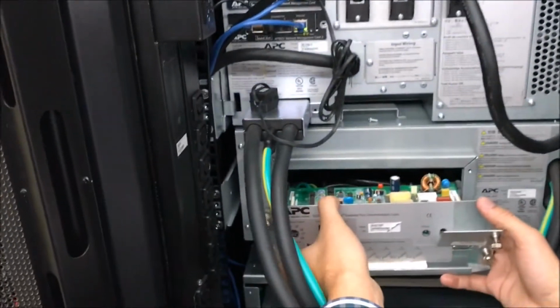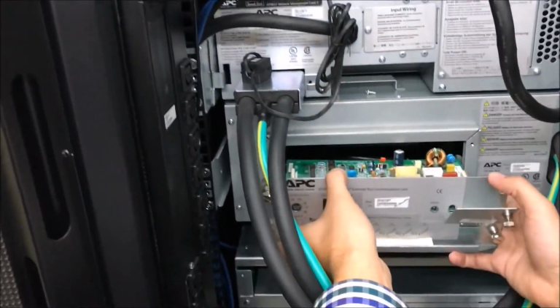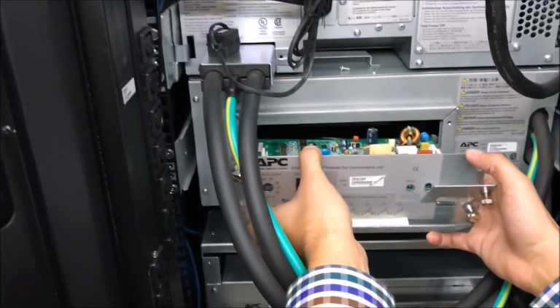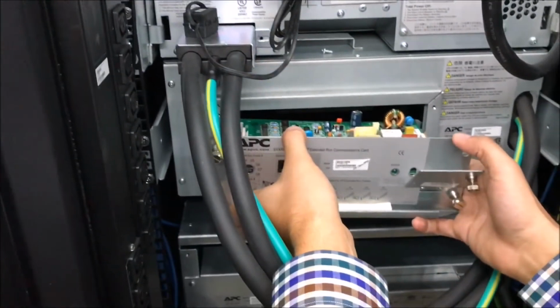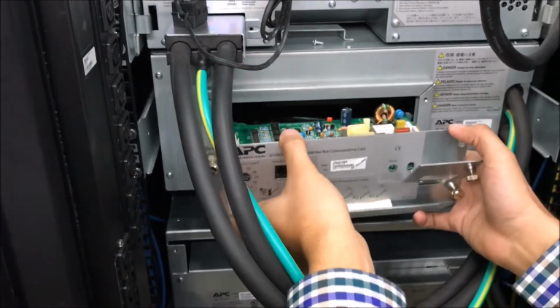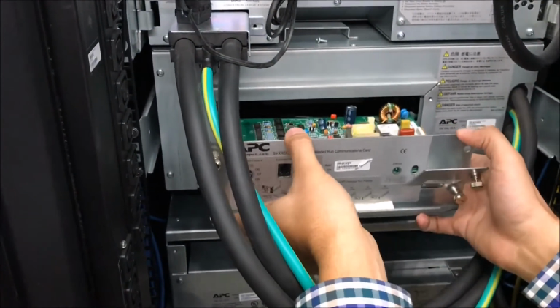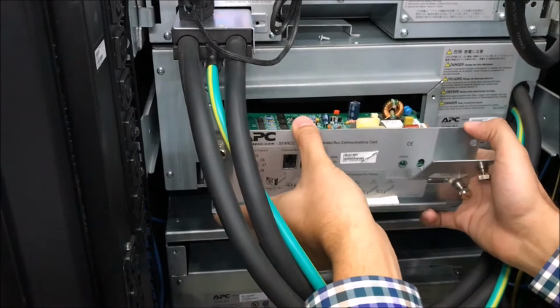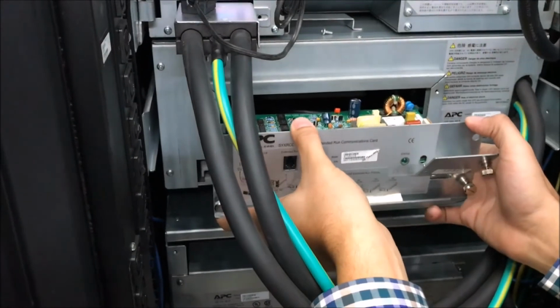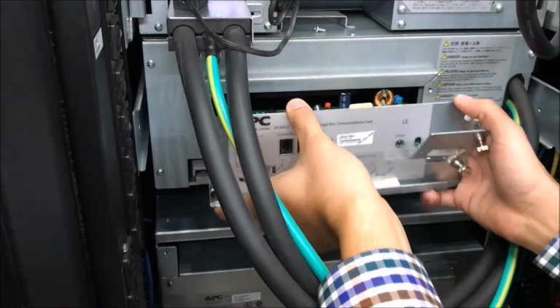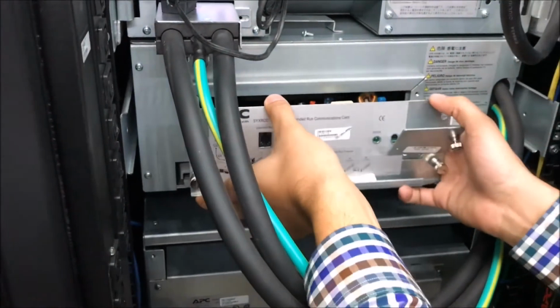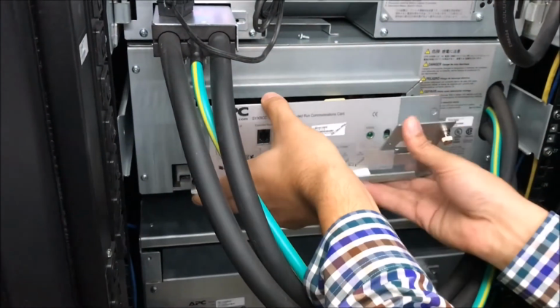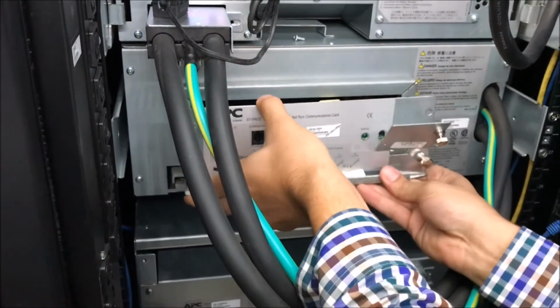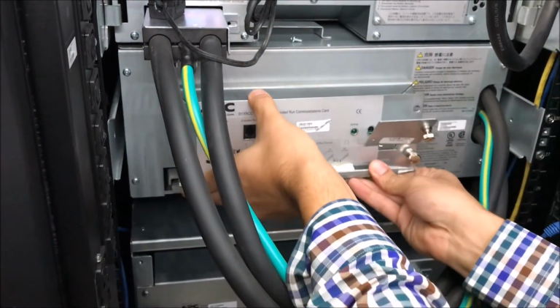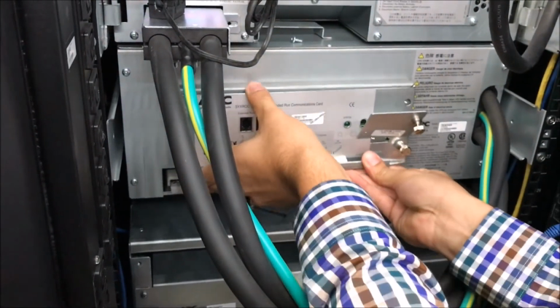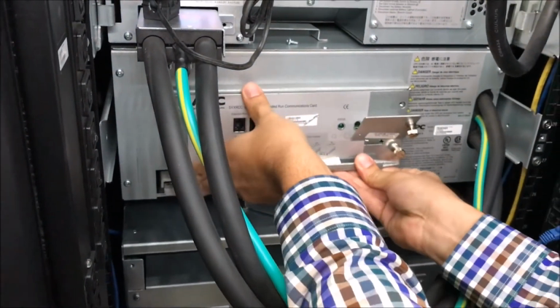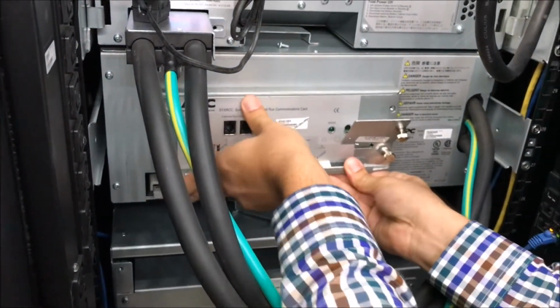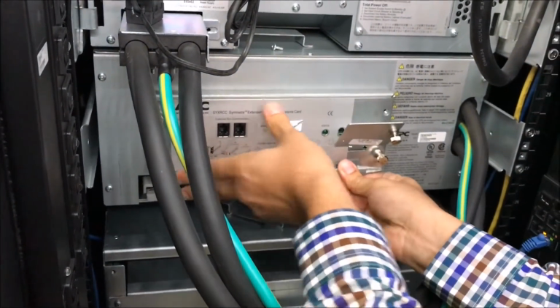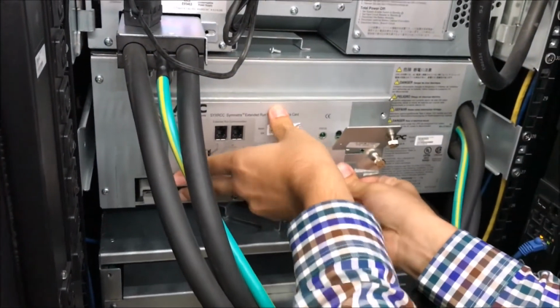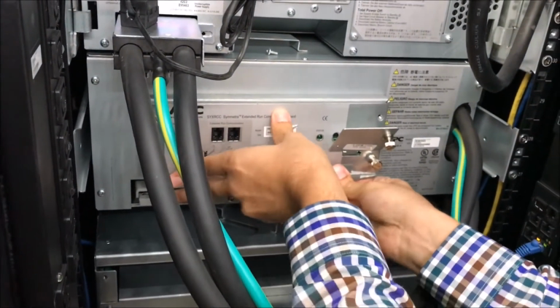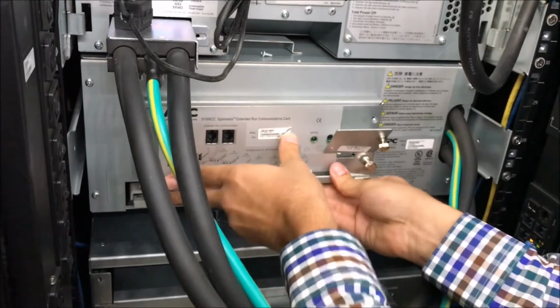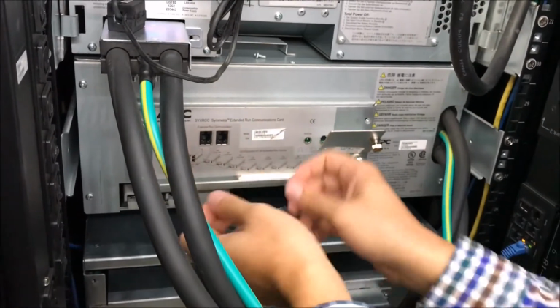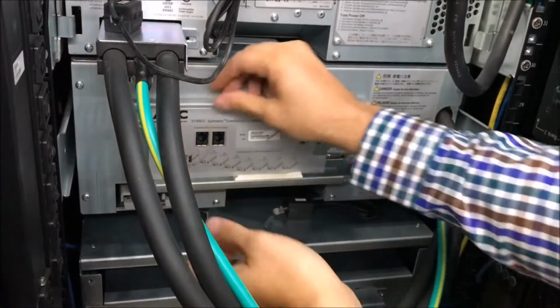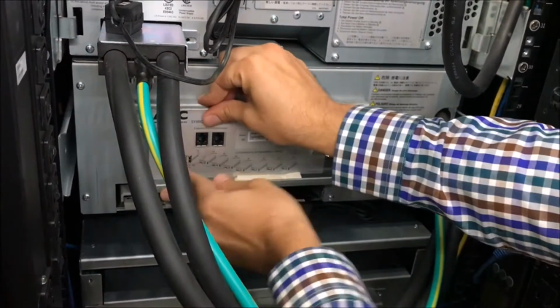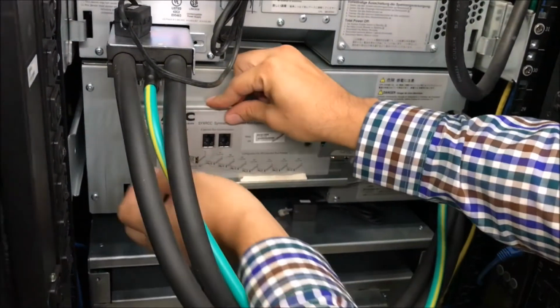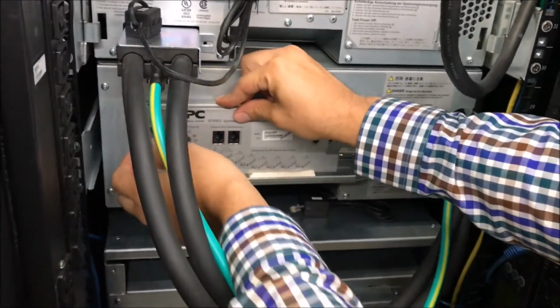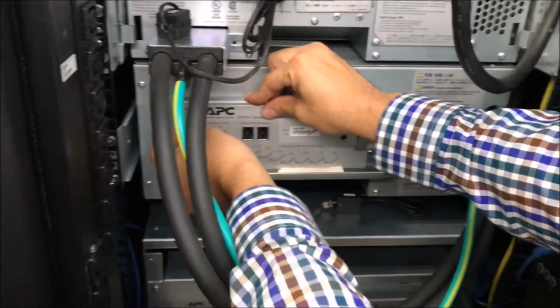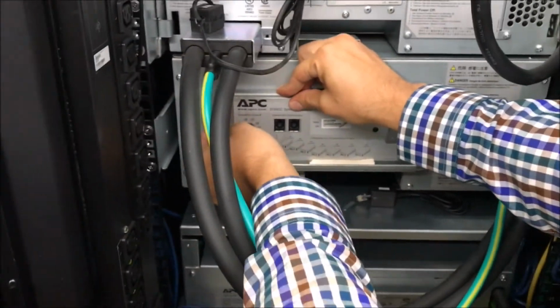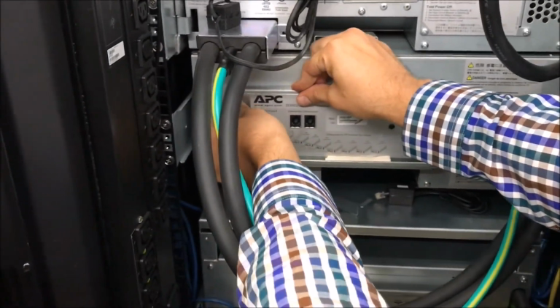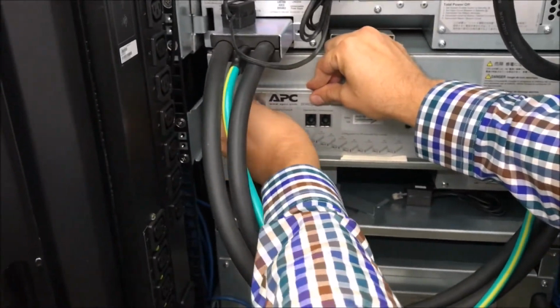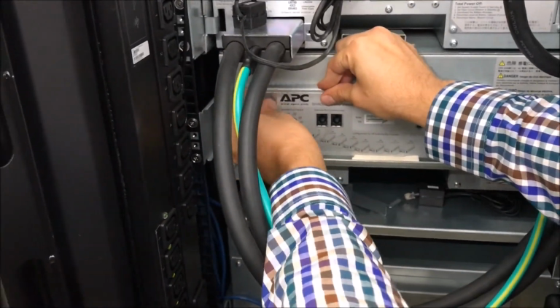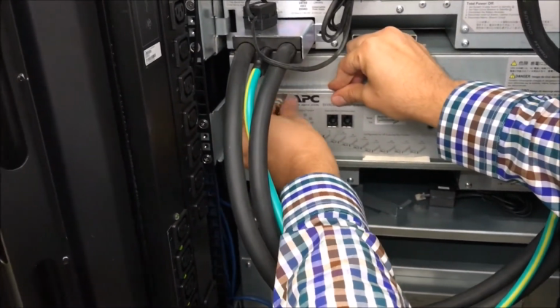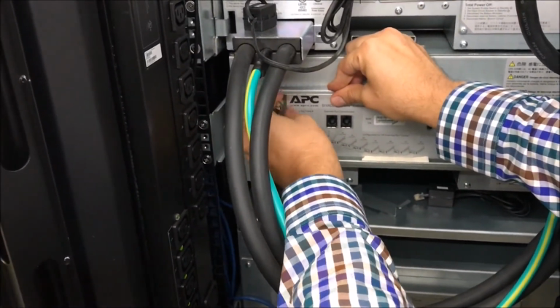Now insert the card into the frame, then fasten the thumbscrews in each corner of the communication card.